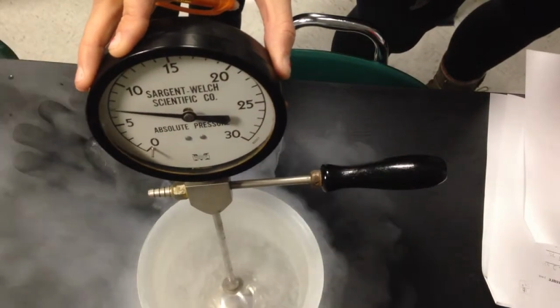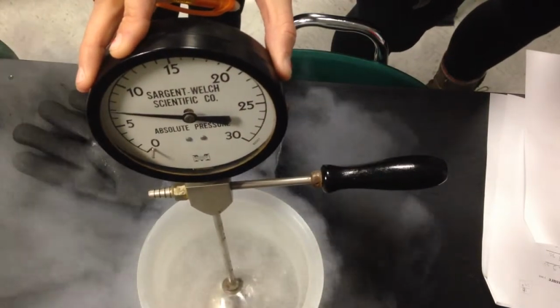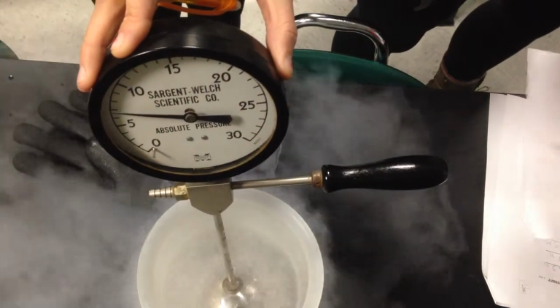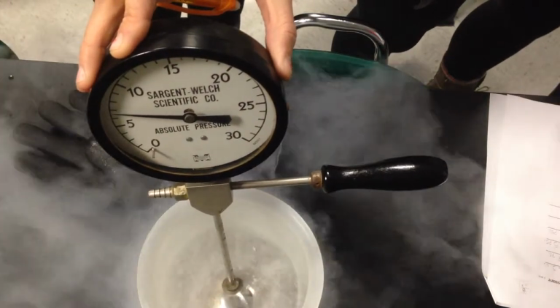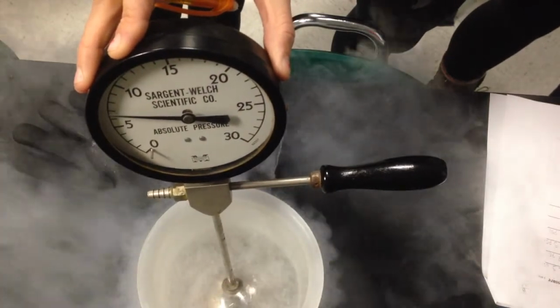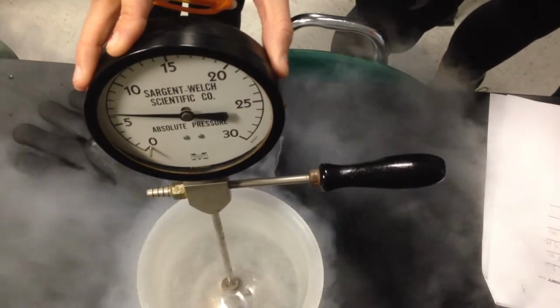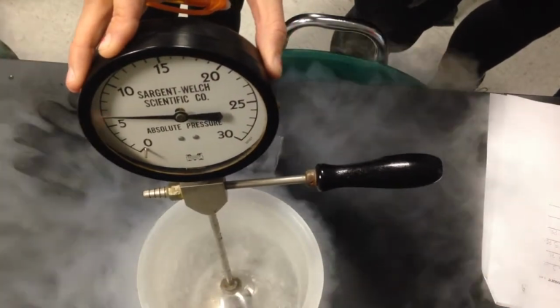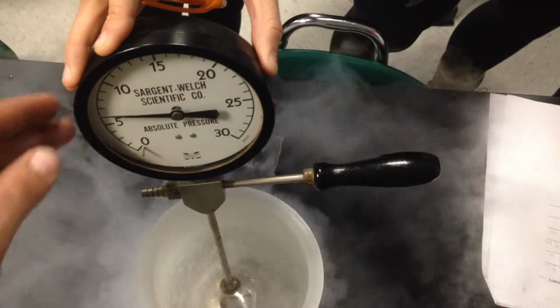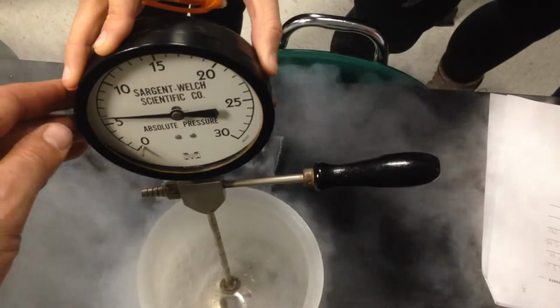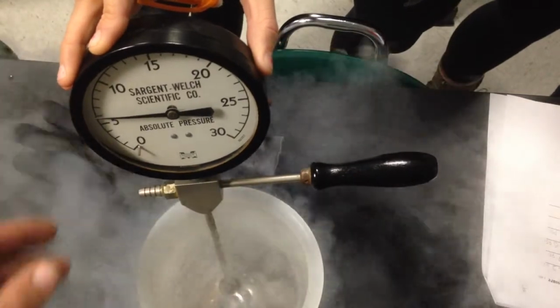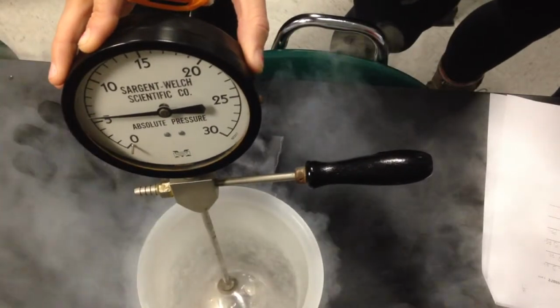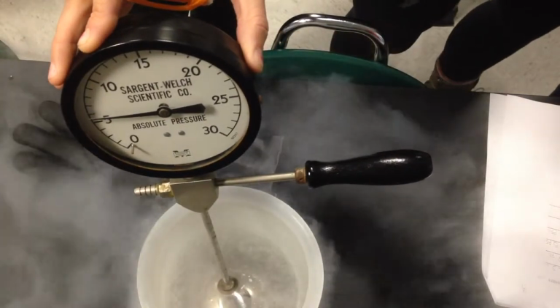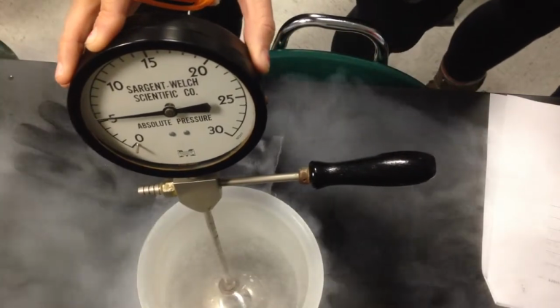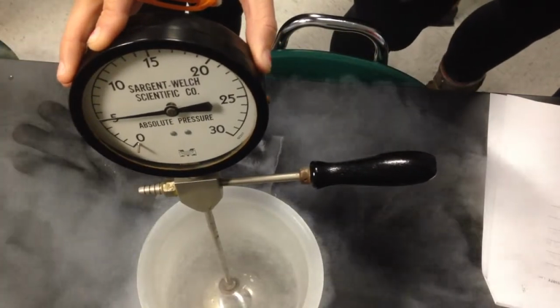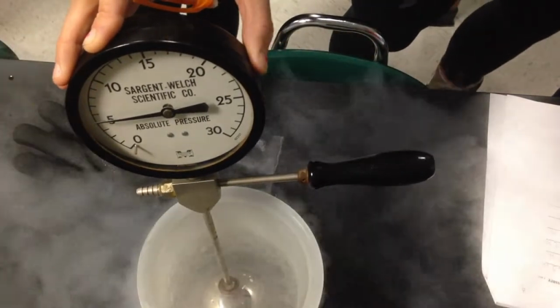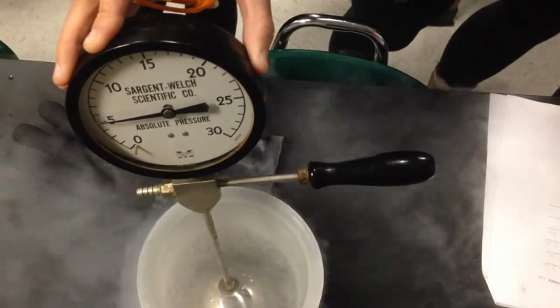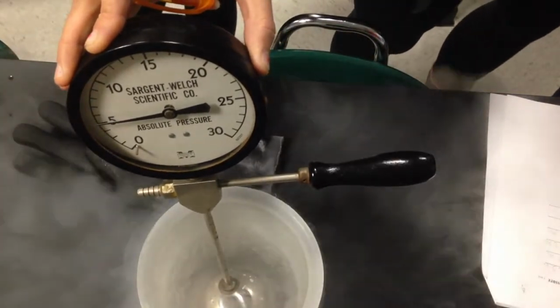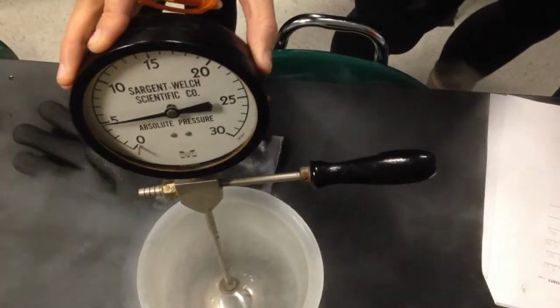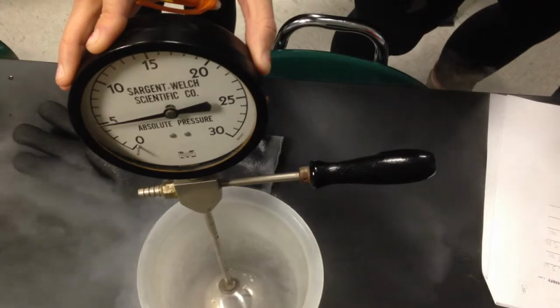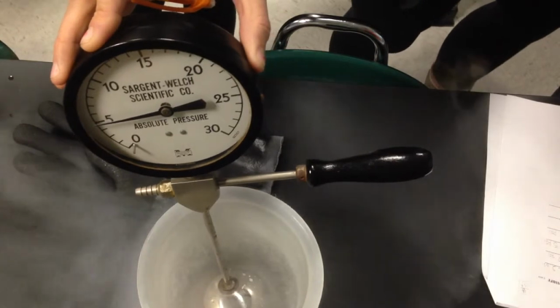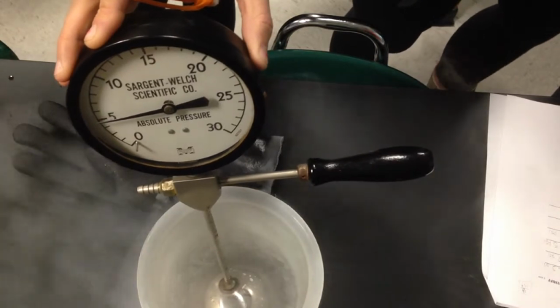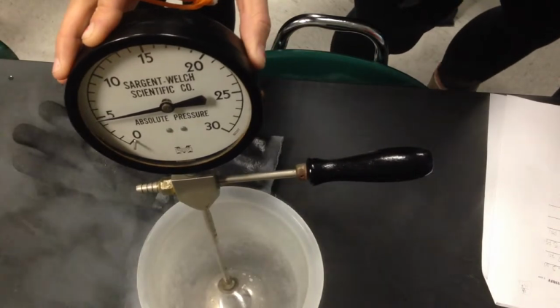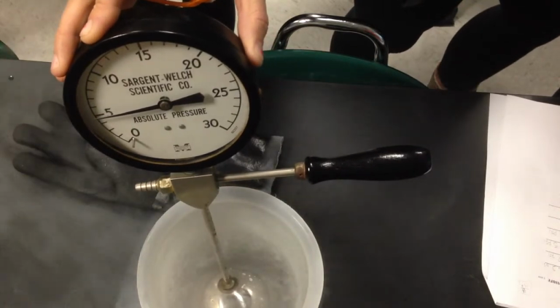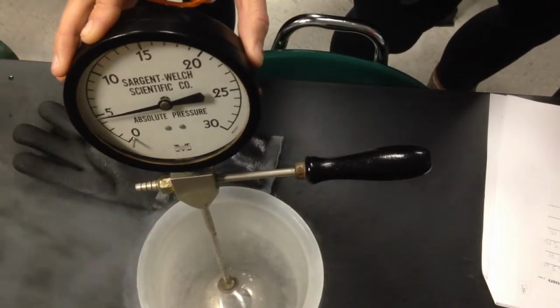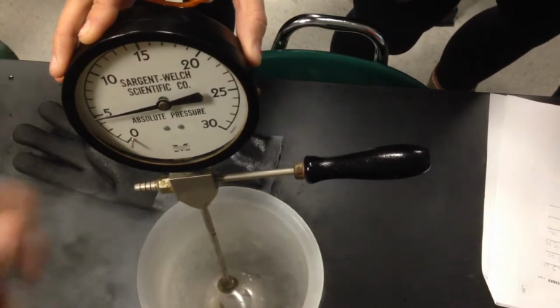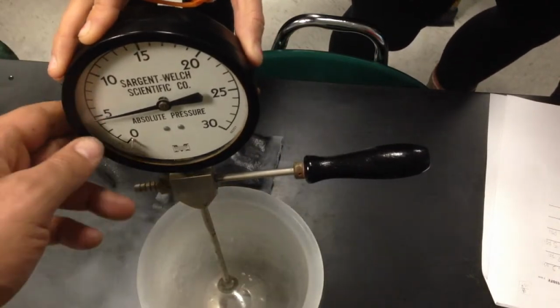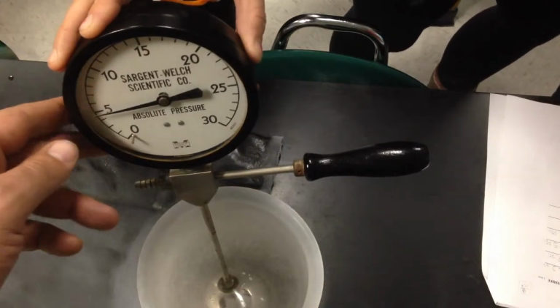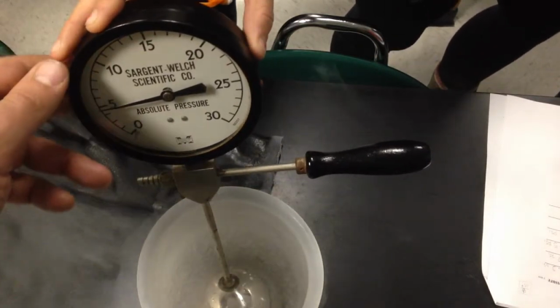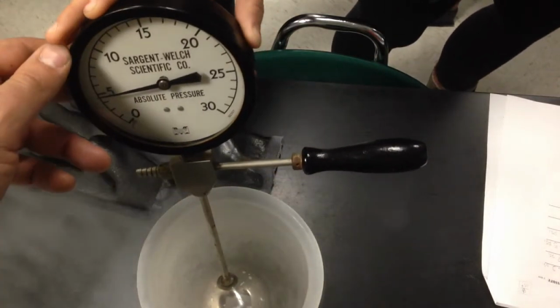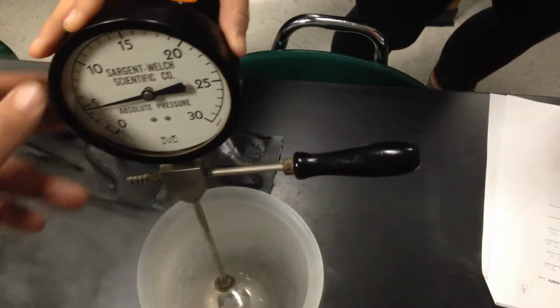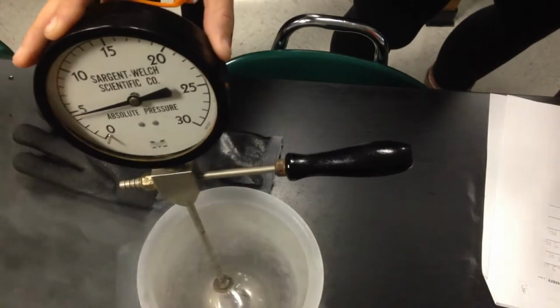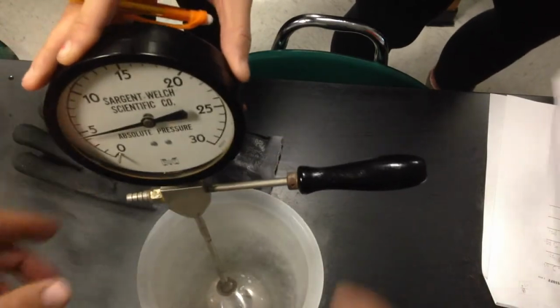We got negative what? That's really low, yeah. This one's going nuts. Alright, so let's use that. Negative 4.5. Yeah, take this out.